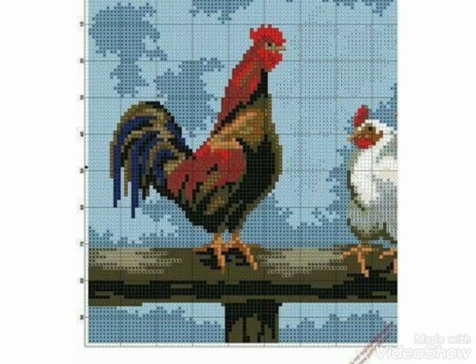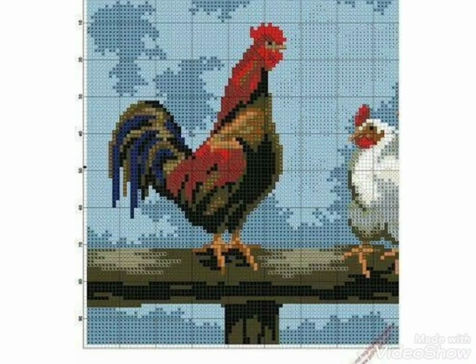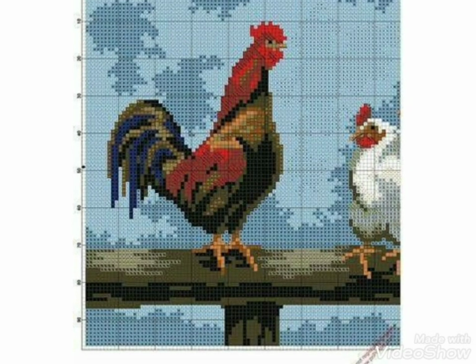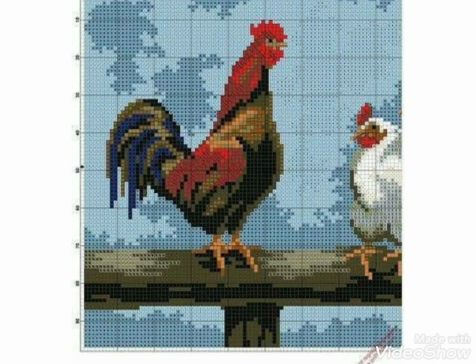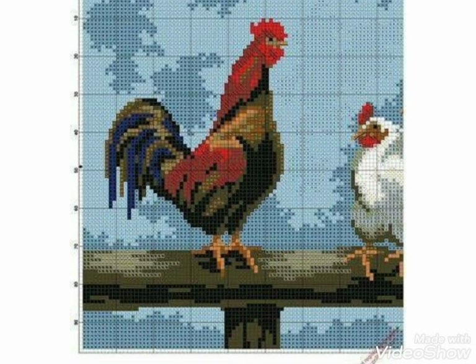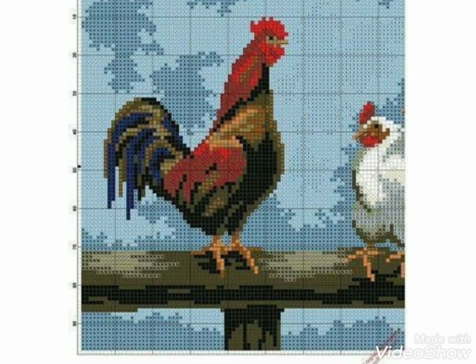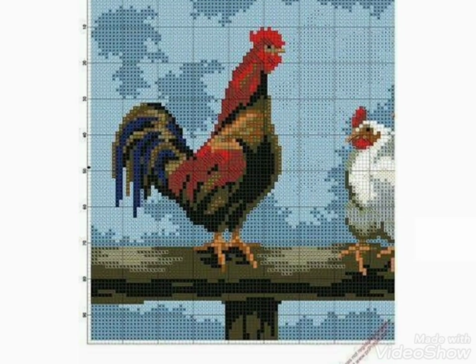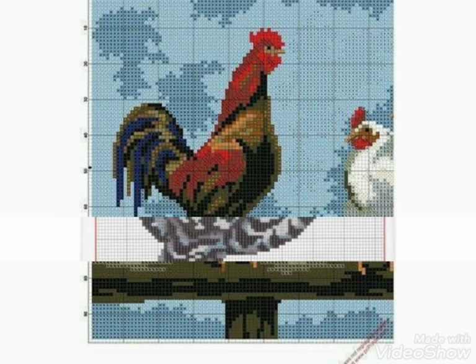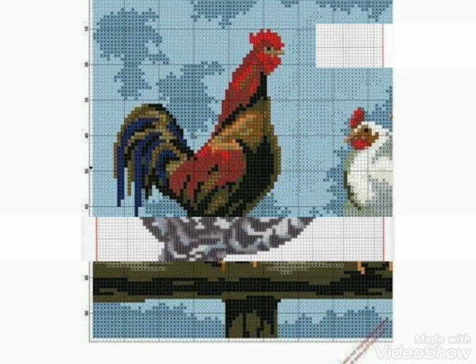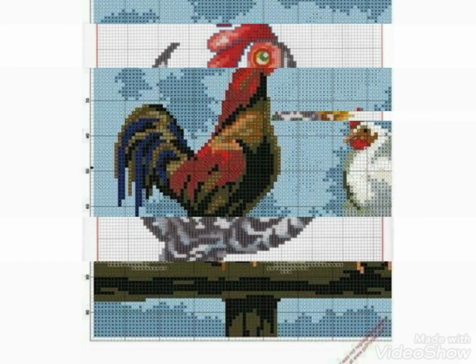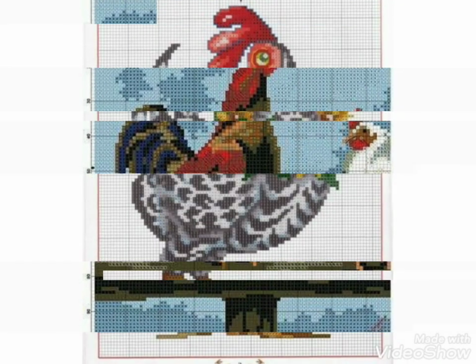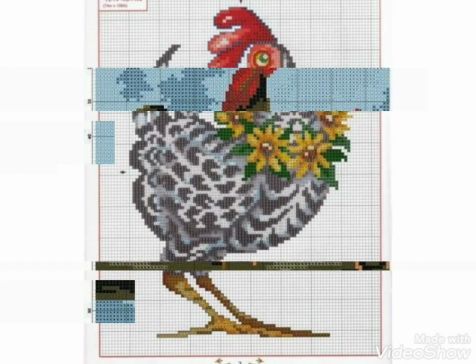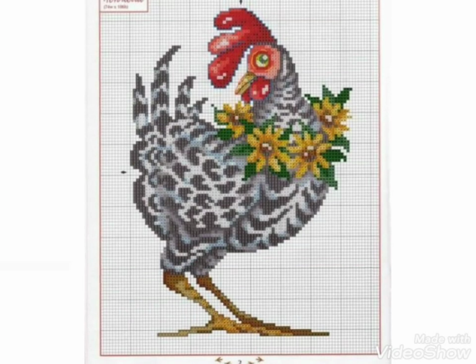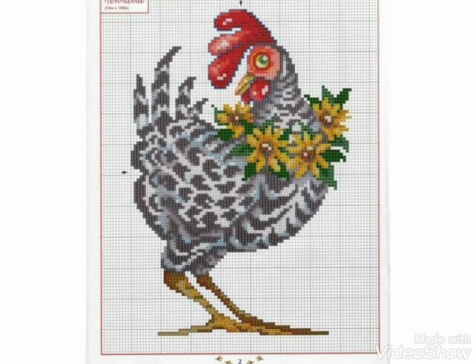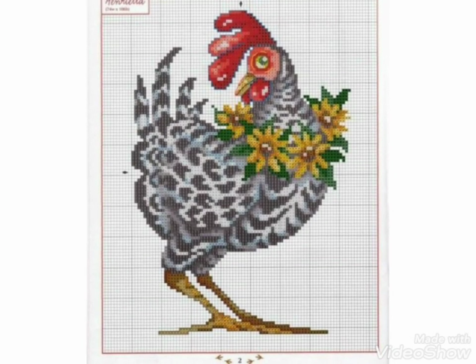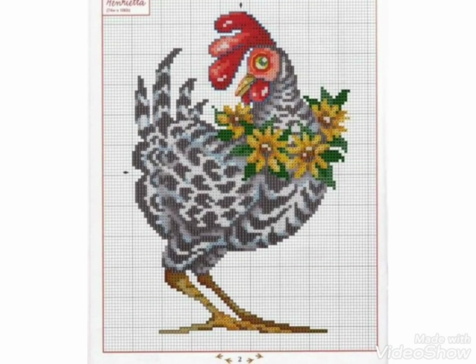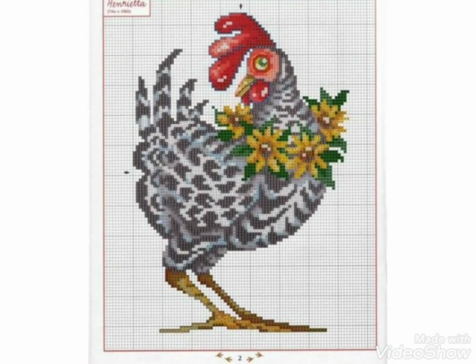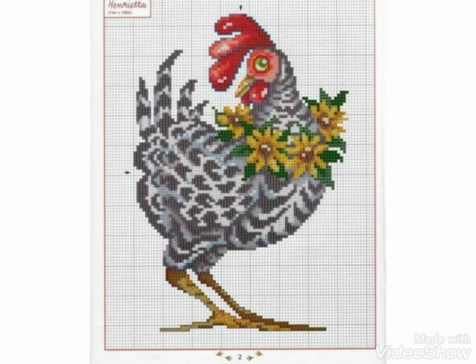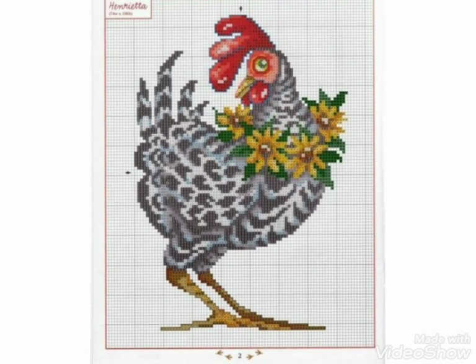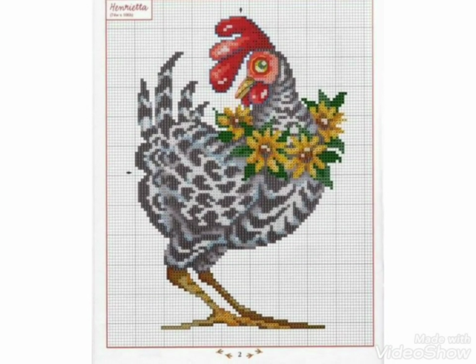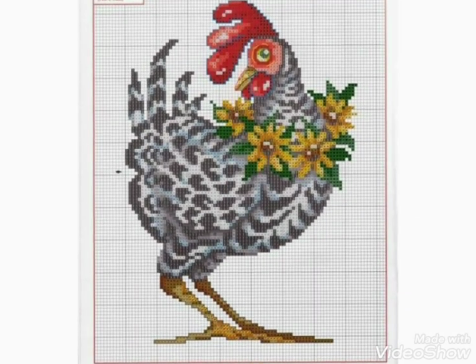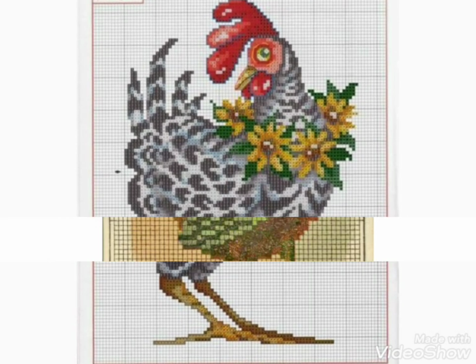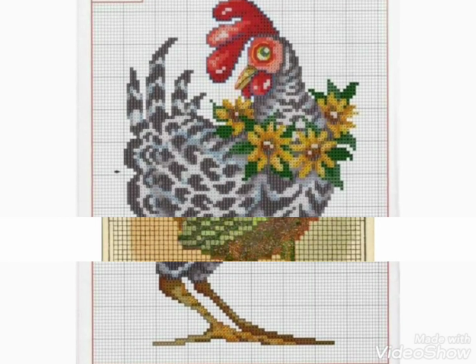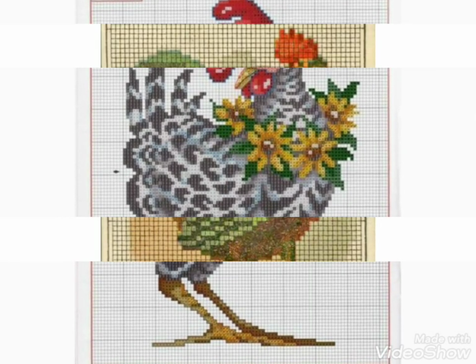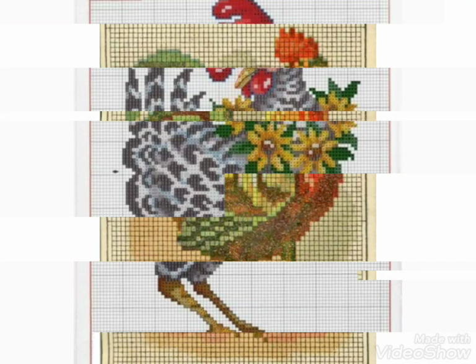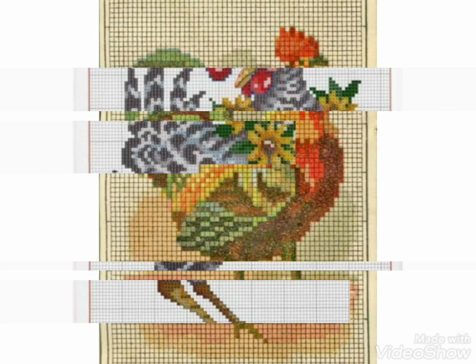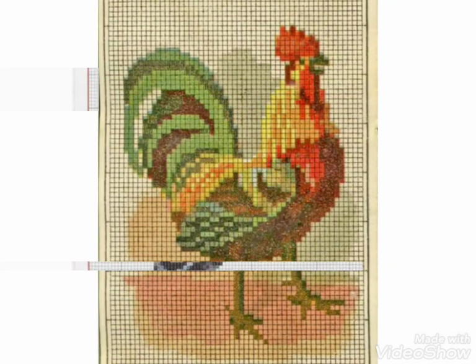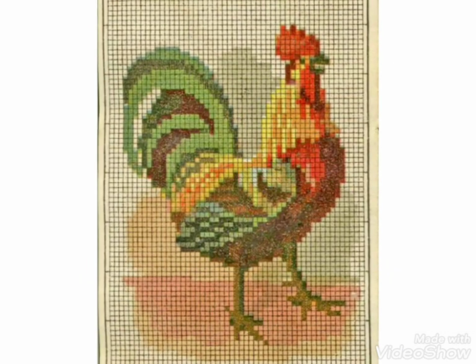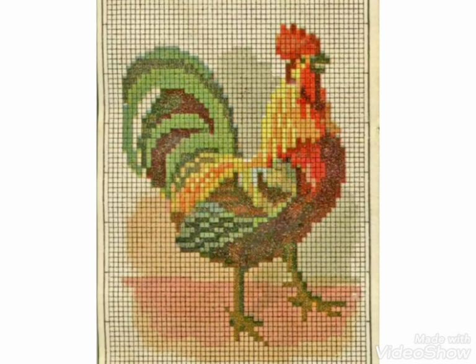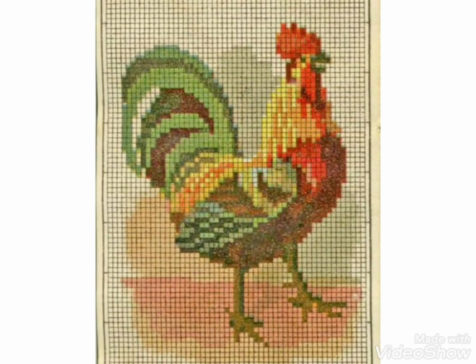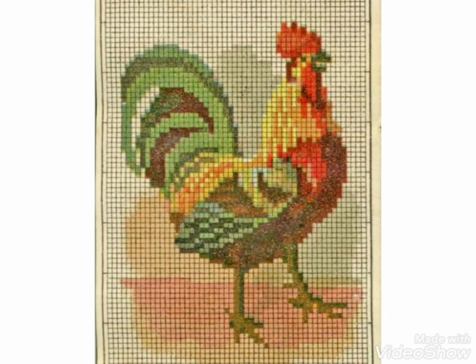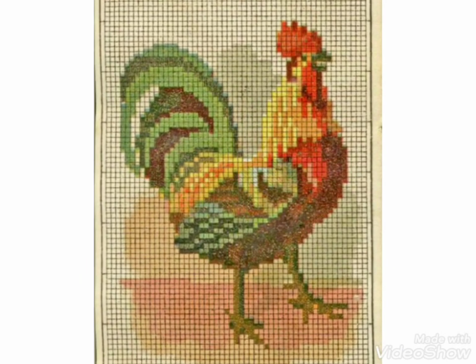Hi friends, welcome back to my YouTube channel Vintage Antiquities with a new video and new idea. The video I have brought for you today is about beautiful hand cross stitch ideas and chicken cross stitch designs.